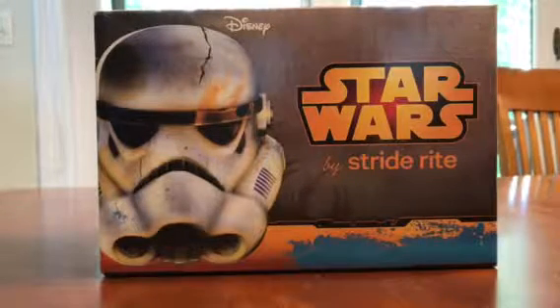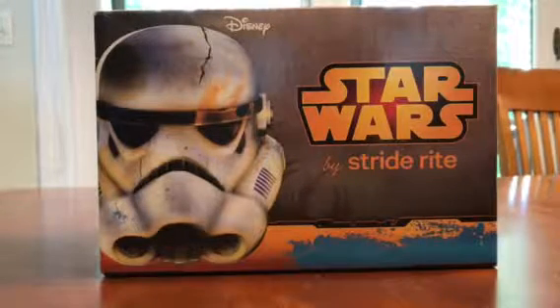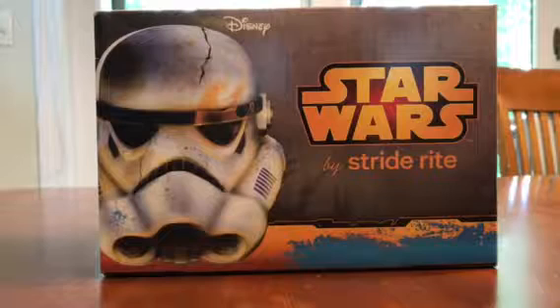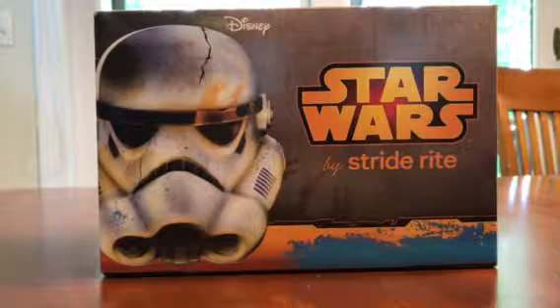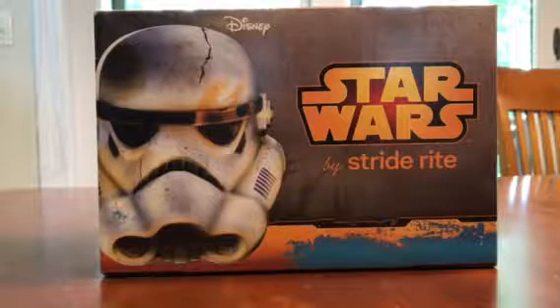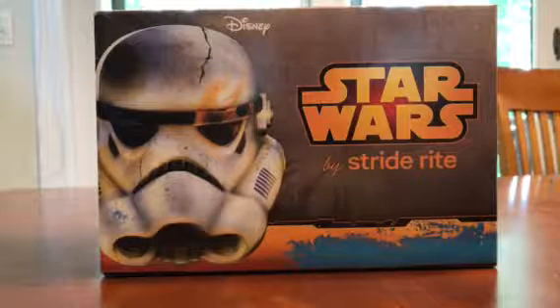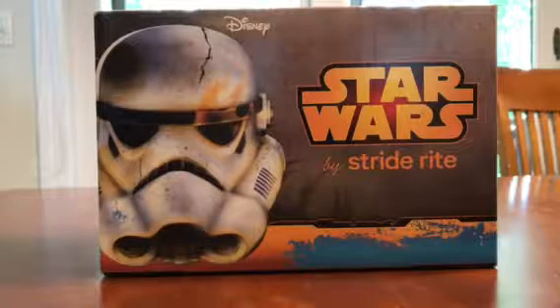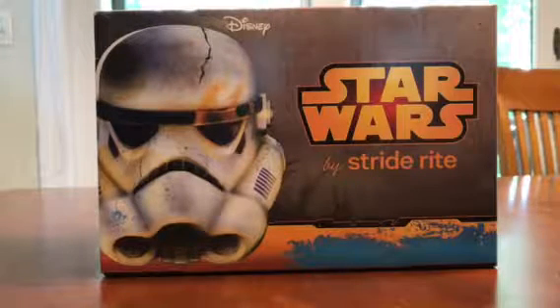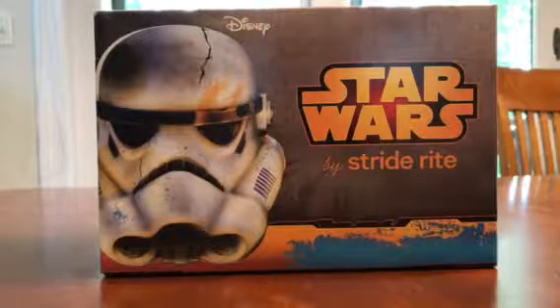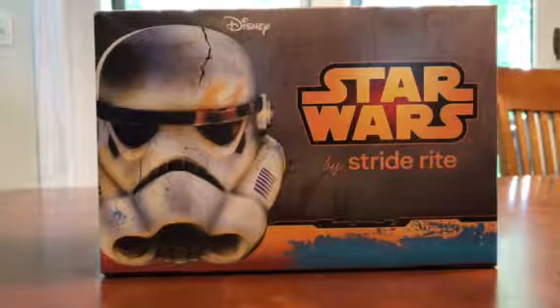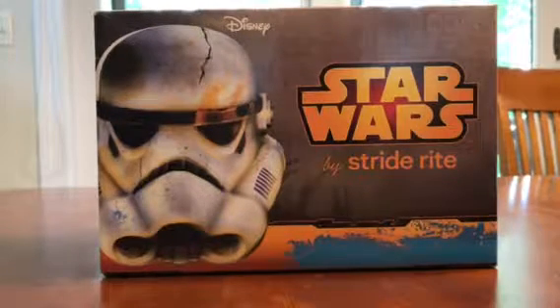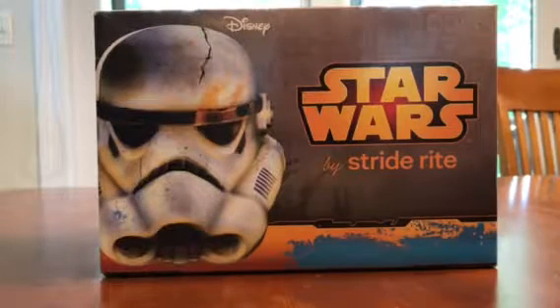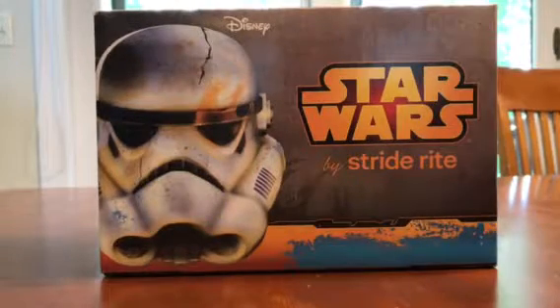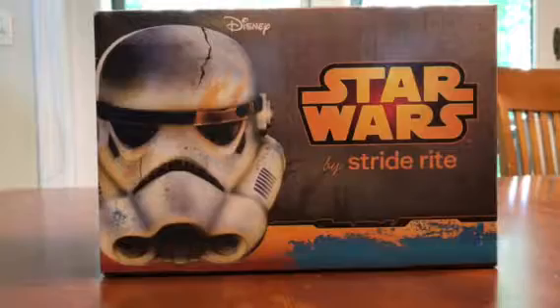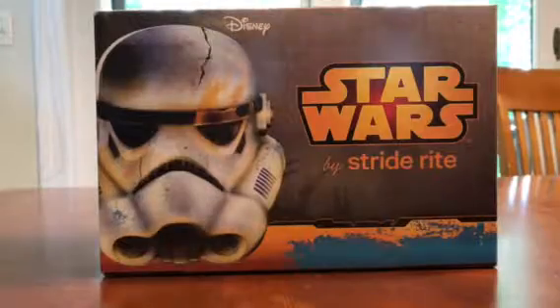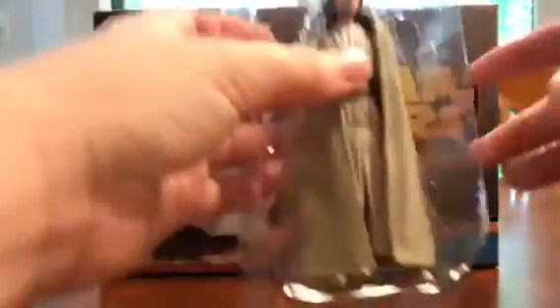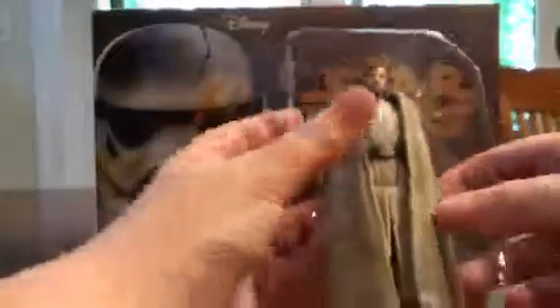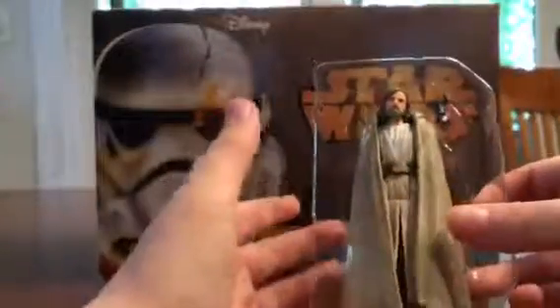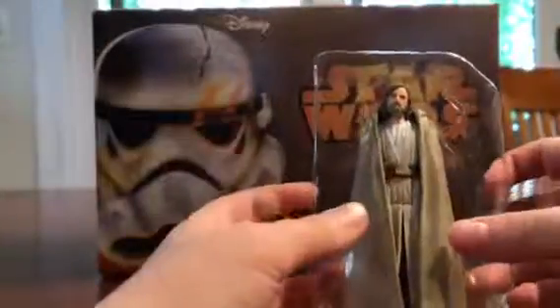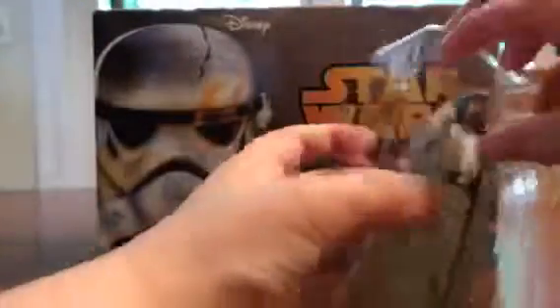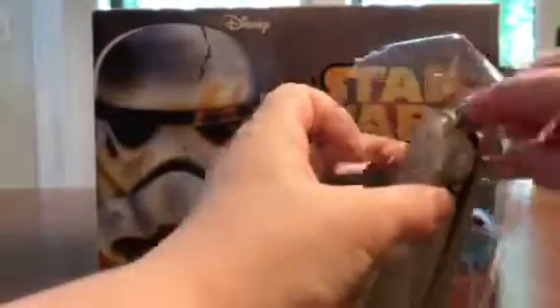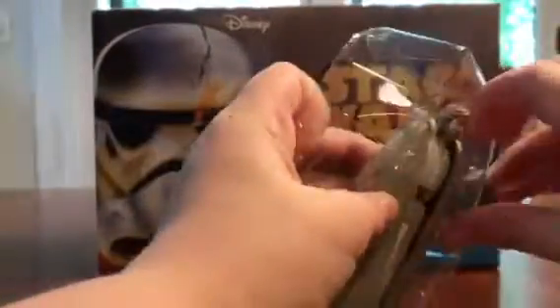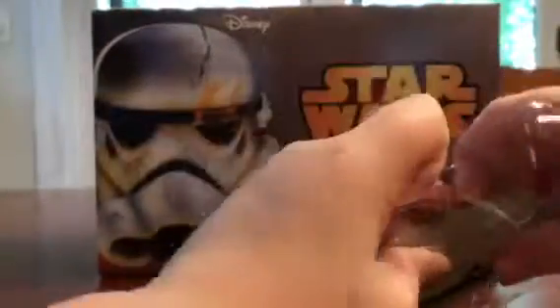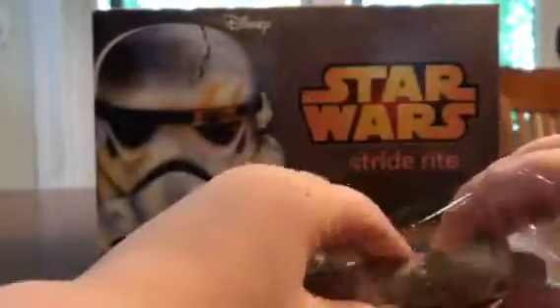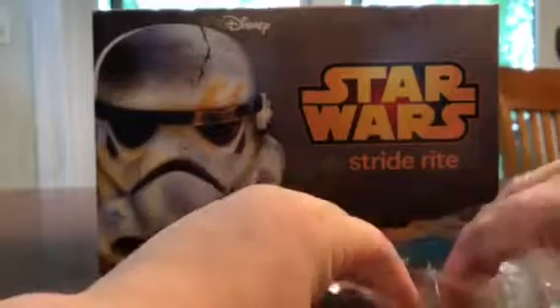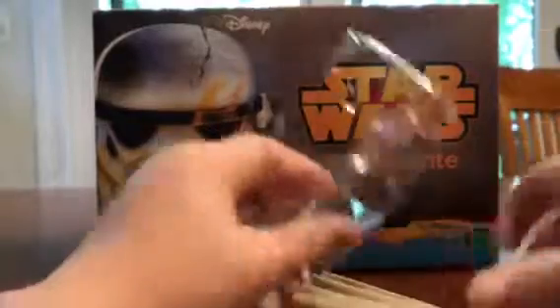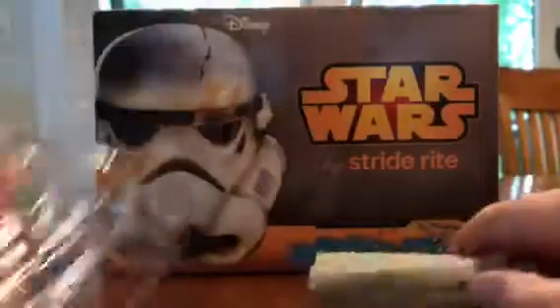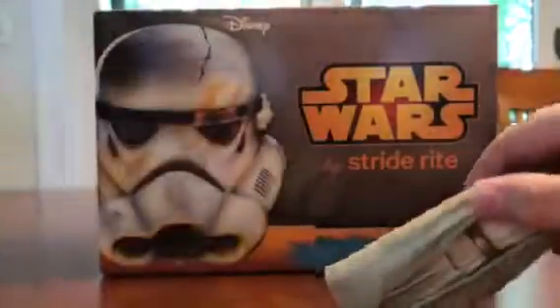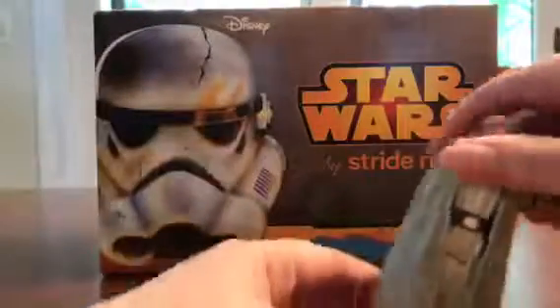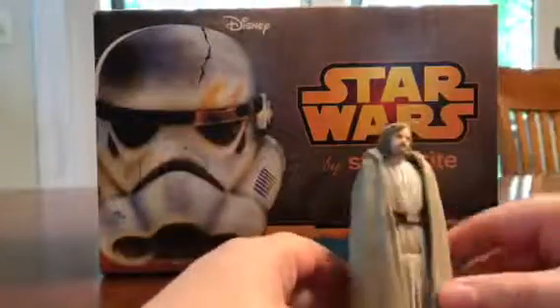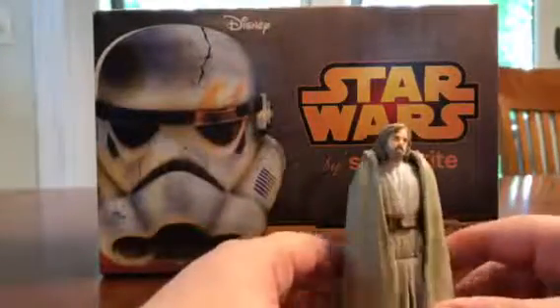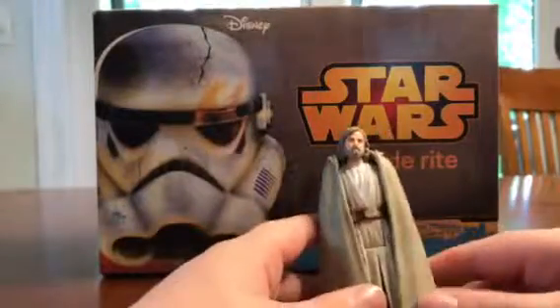Oh, no. One second, guys. Oh, here it is, and it's bubbled, but who cares about that? I'm going to pop it out. Faceplant.